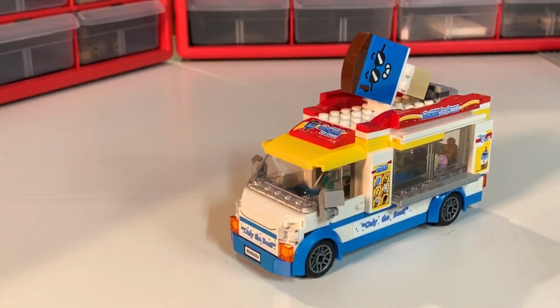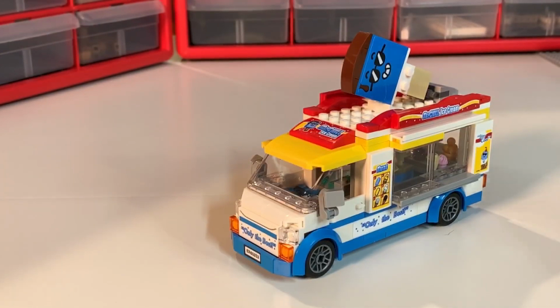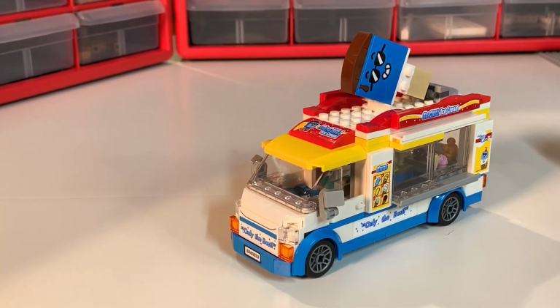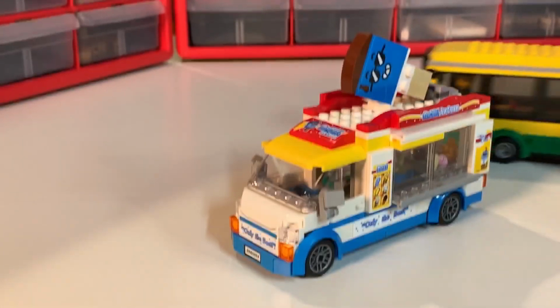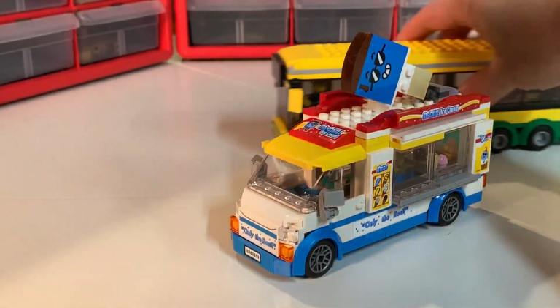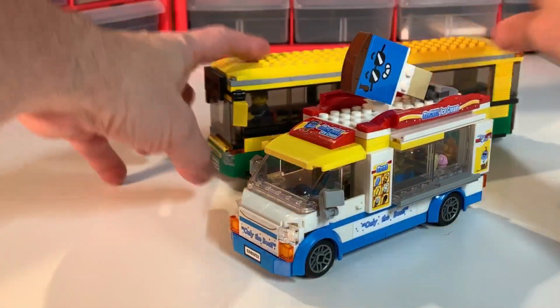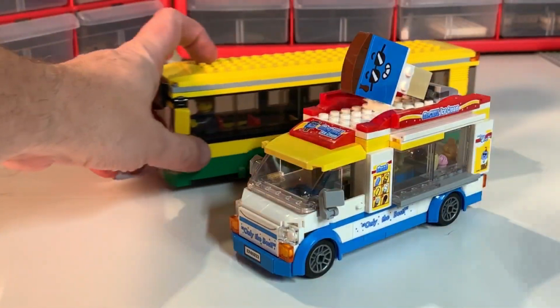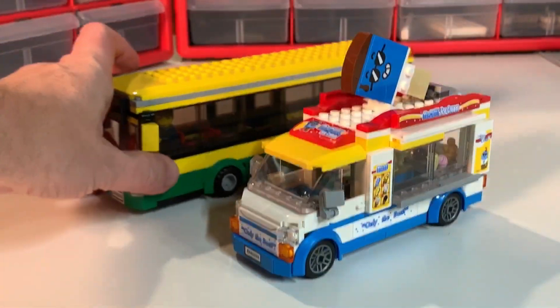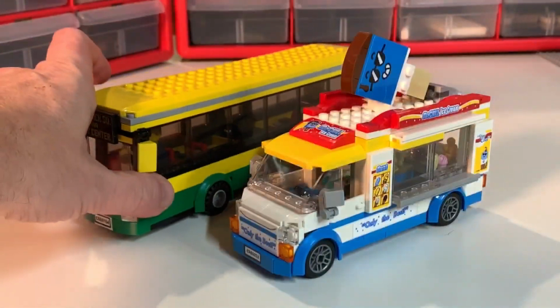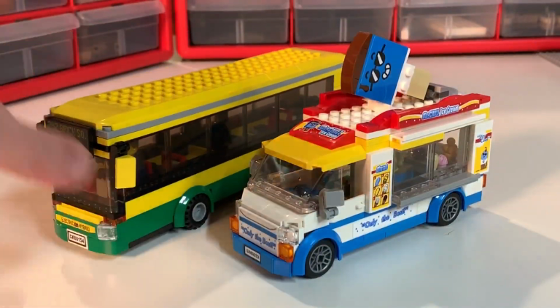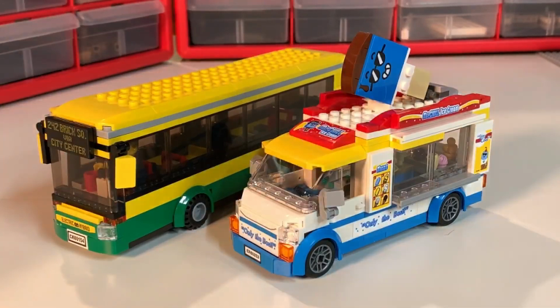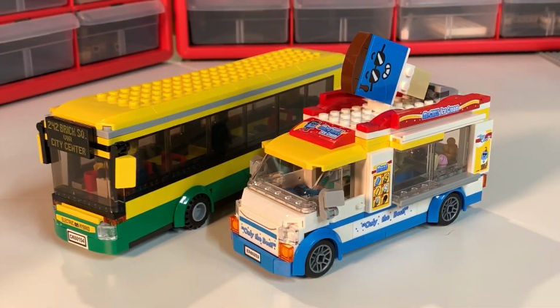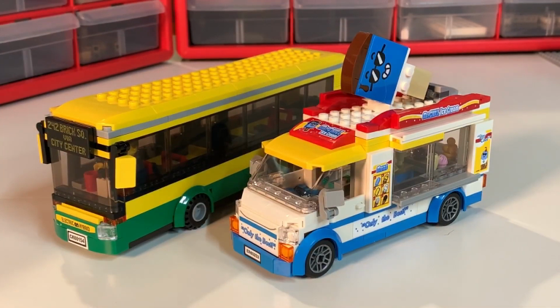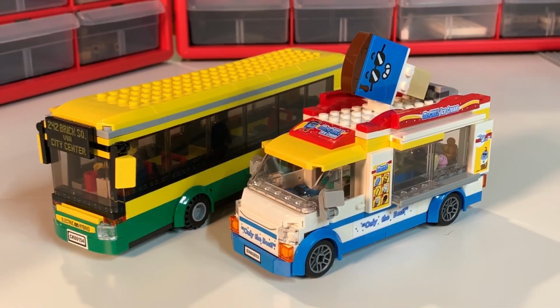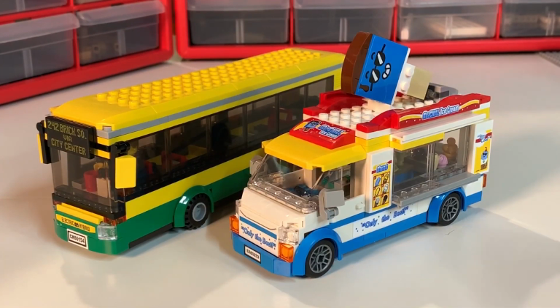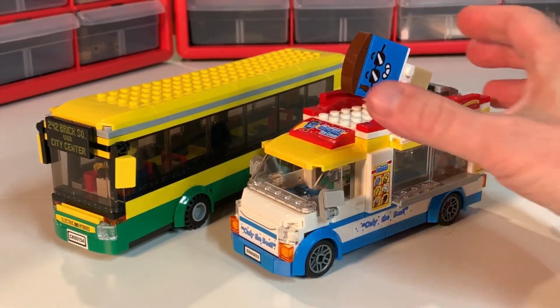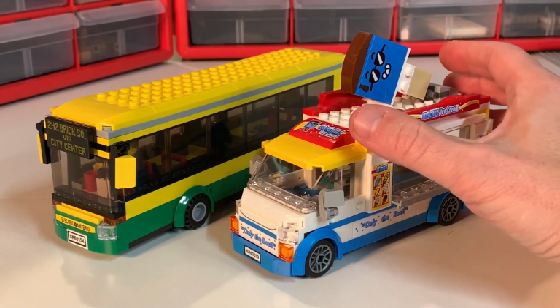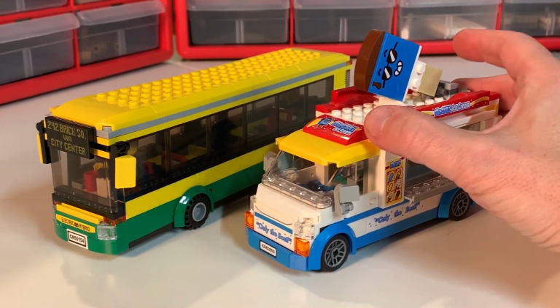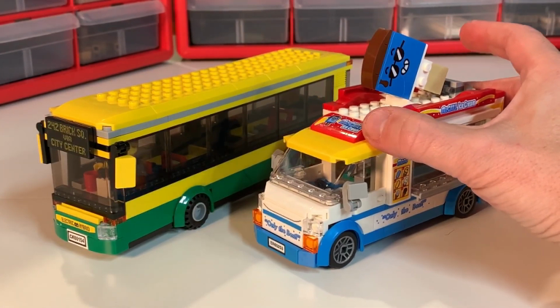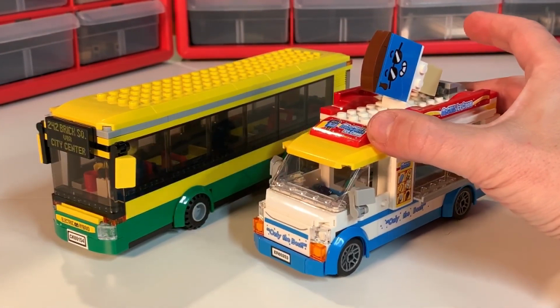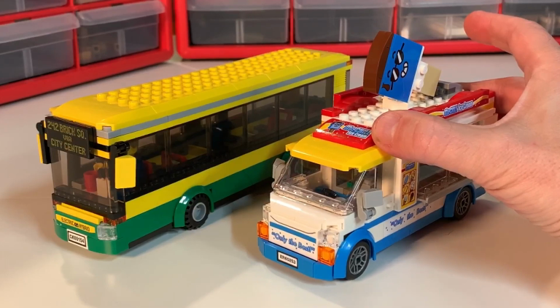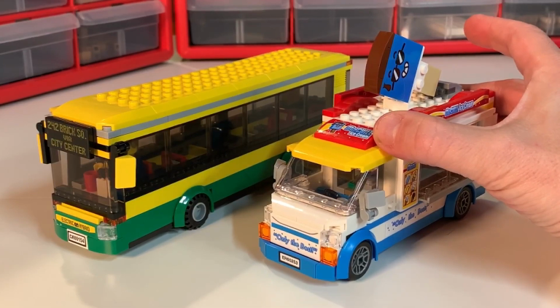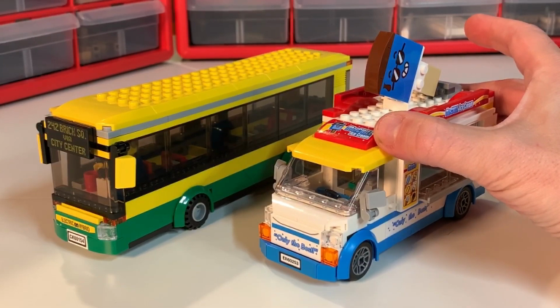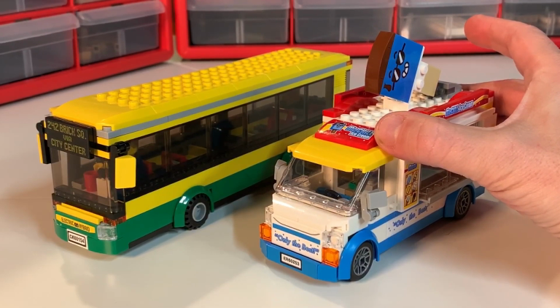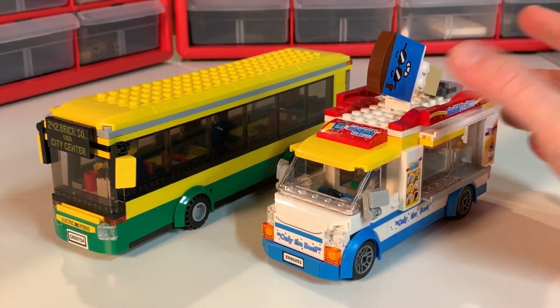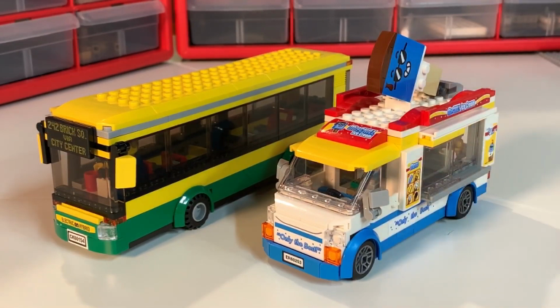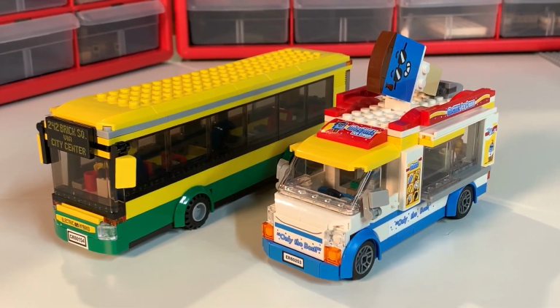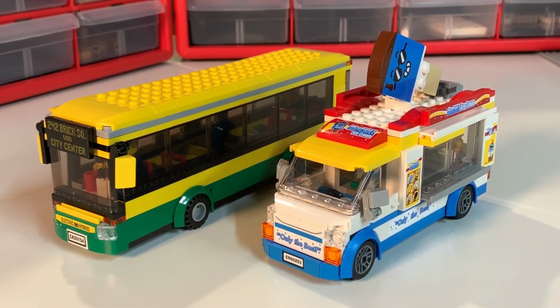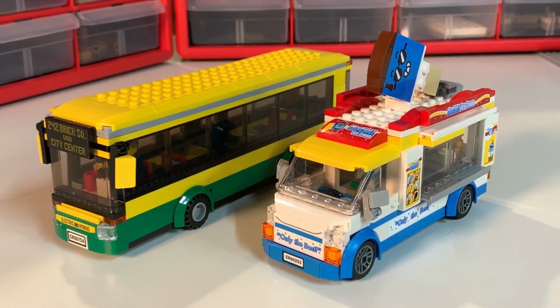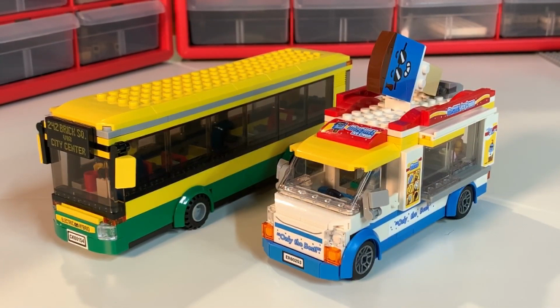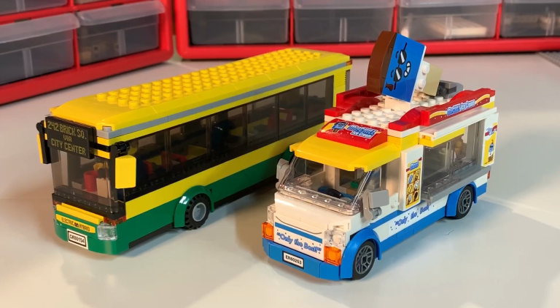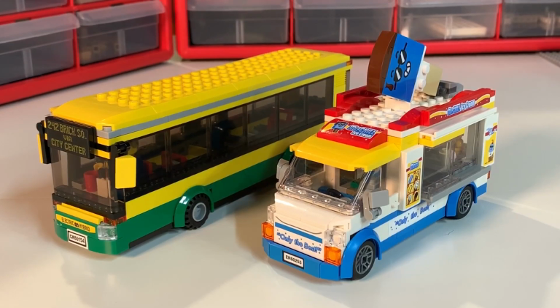Bringing in the big bus, you'll see that it fits right in as well. The bus is bigger, as it should be in terms of scale, but it'll fit on the road and work in your LEGO city.